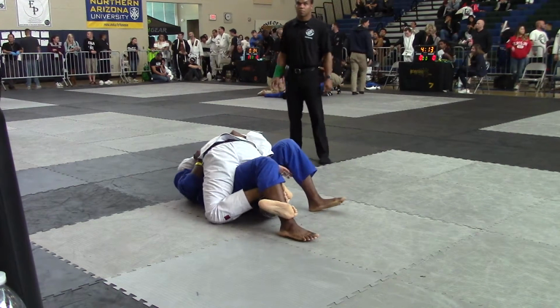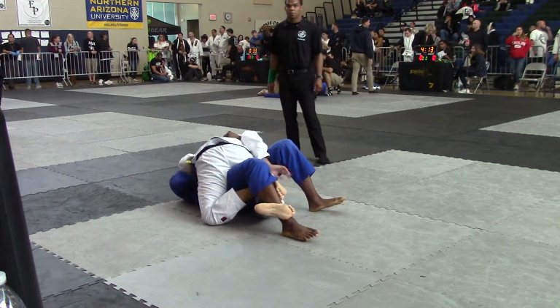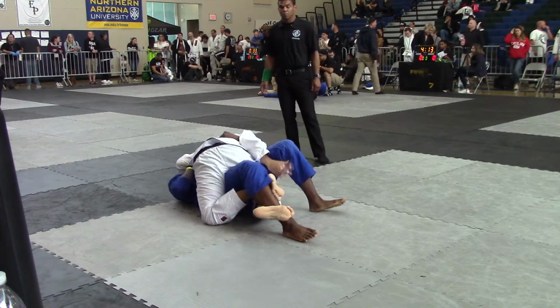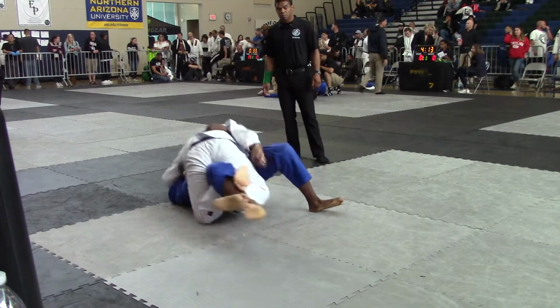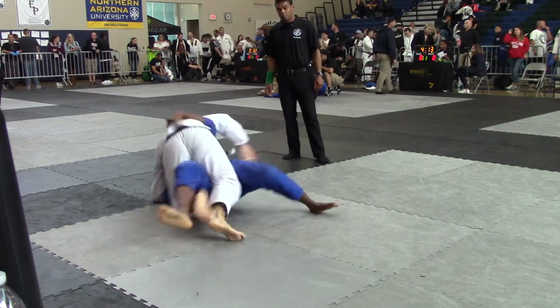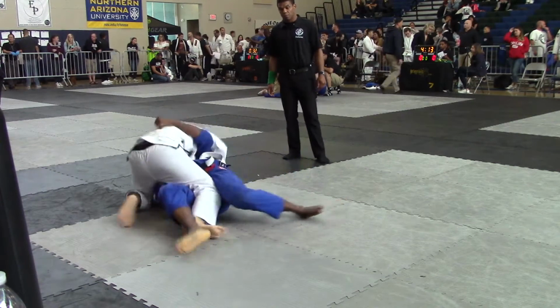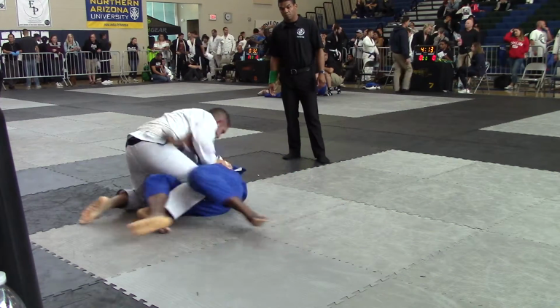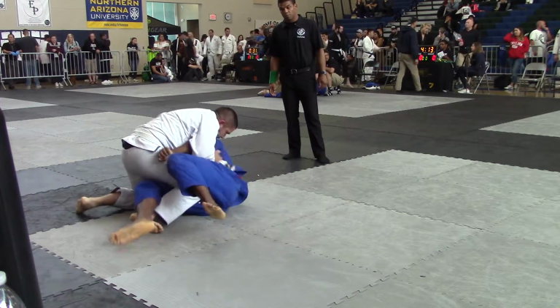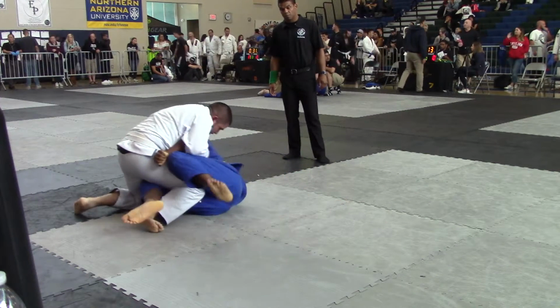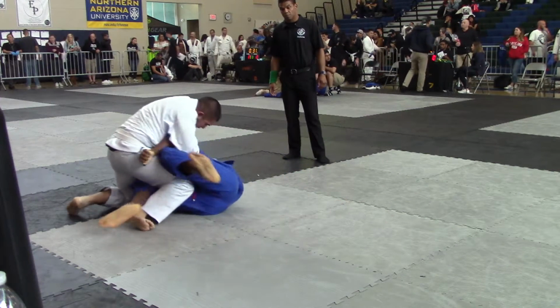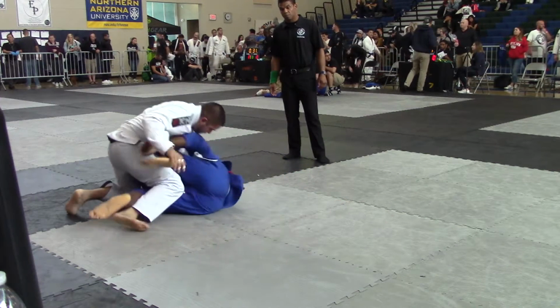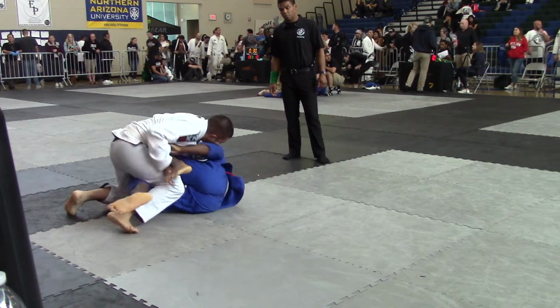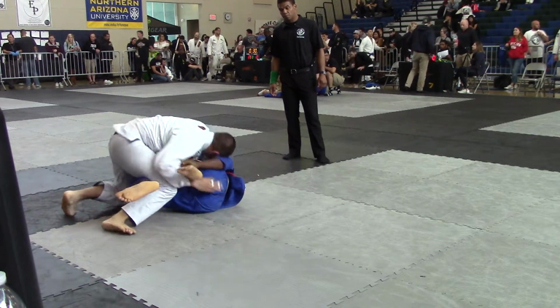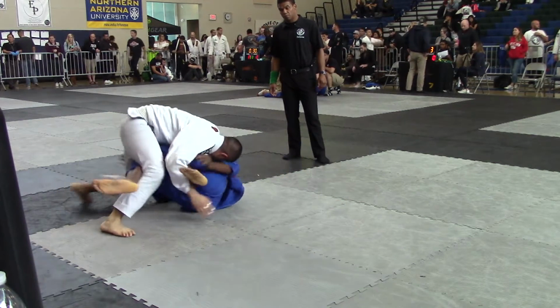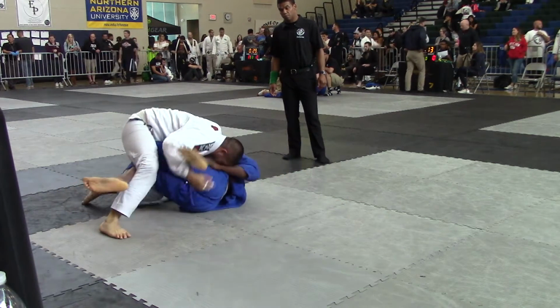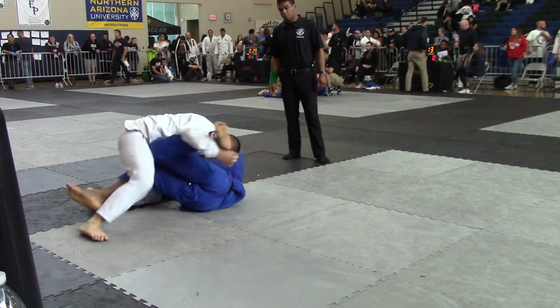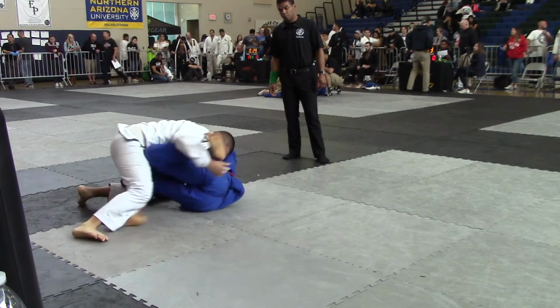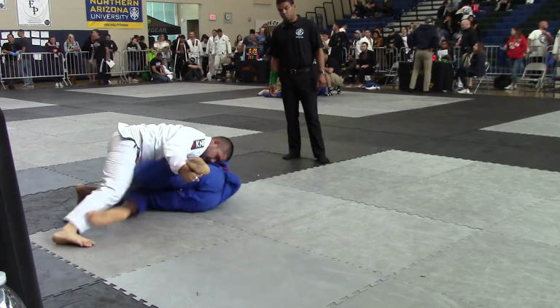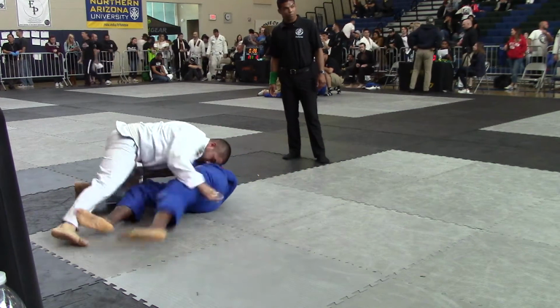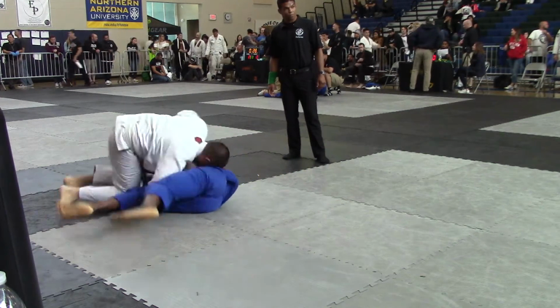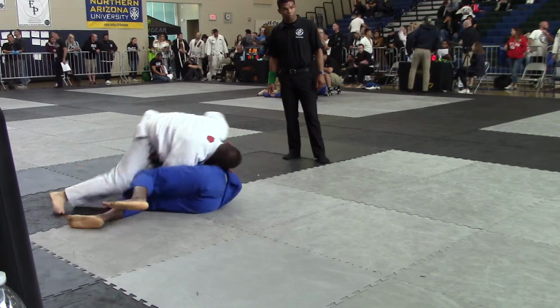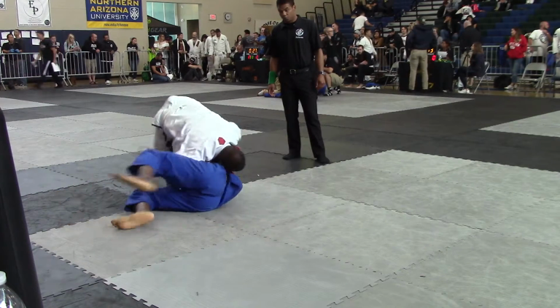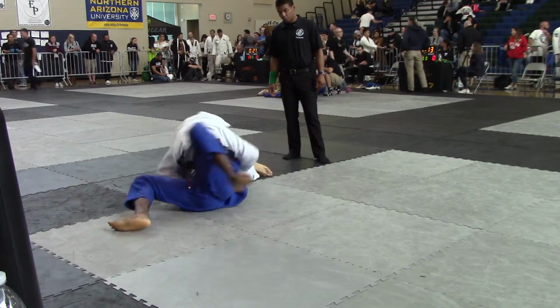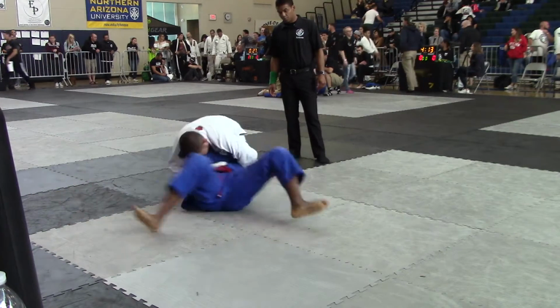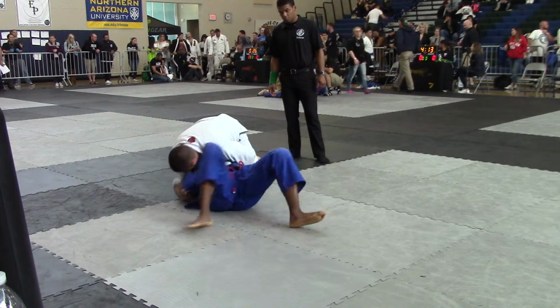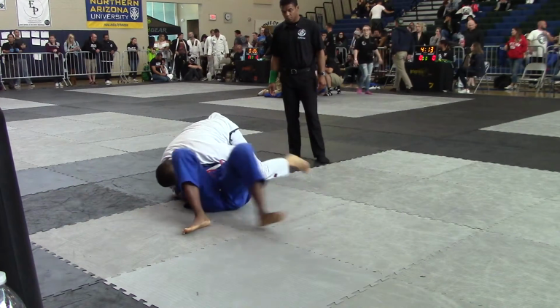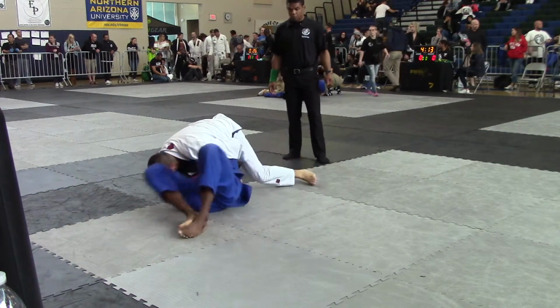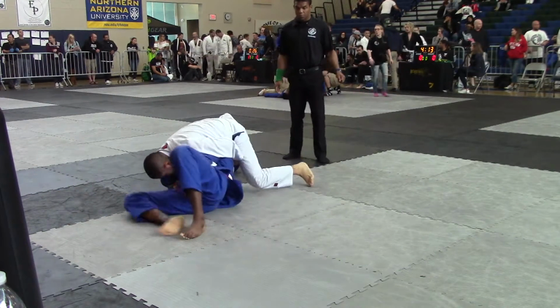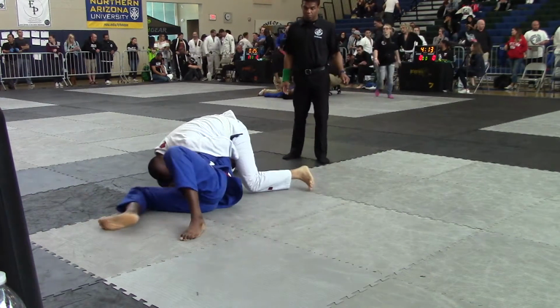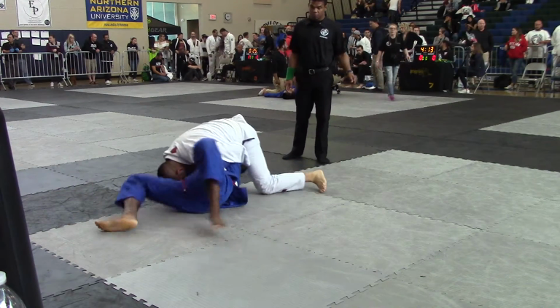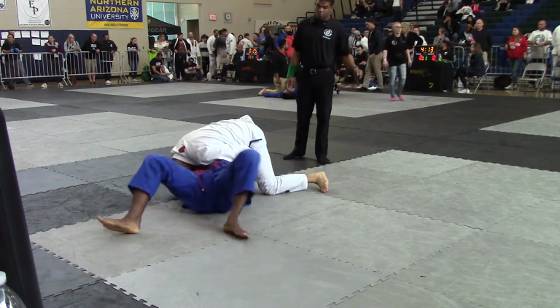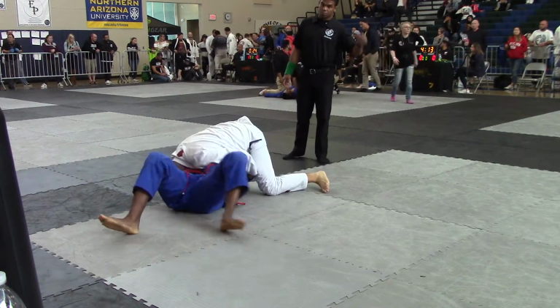Use your right hand to pull that. Knee slice. Keep low. Keep low. Walk around. Nice. Keep low. Keep low.